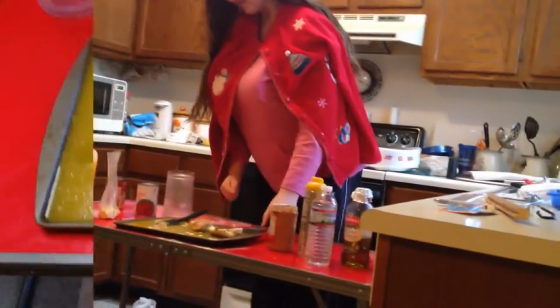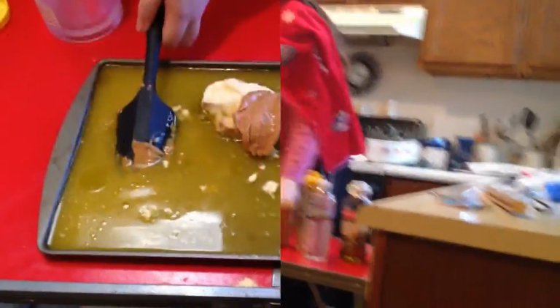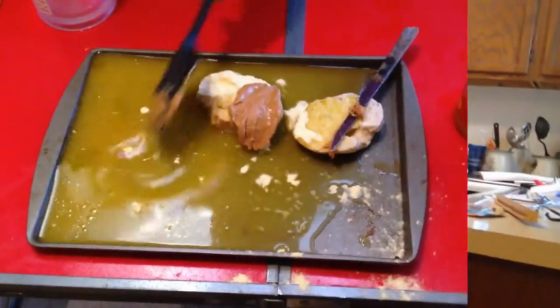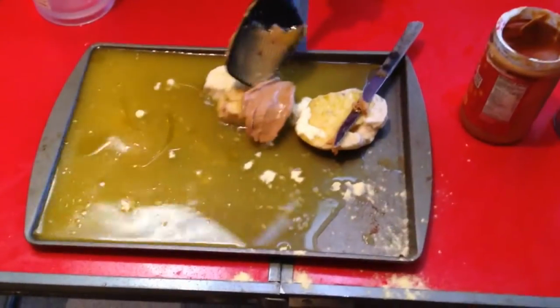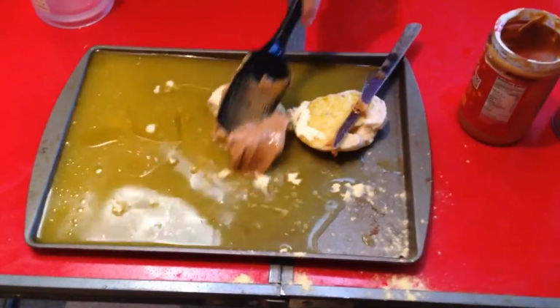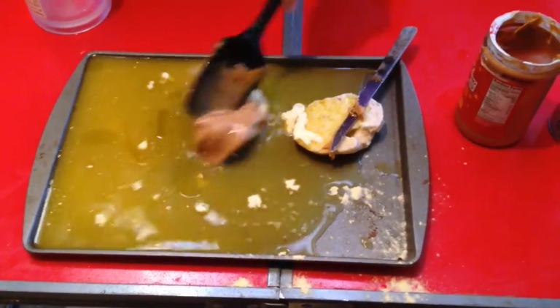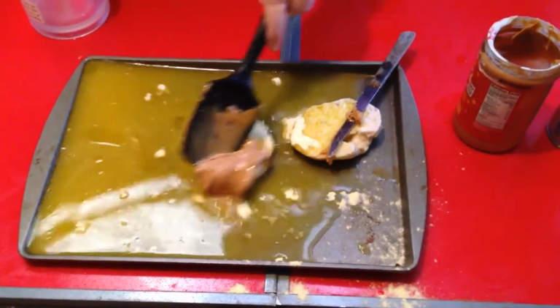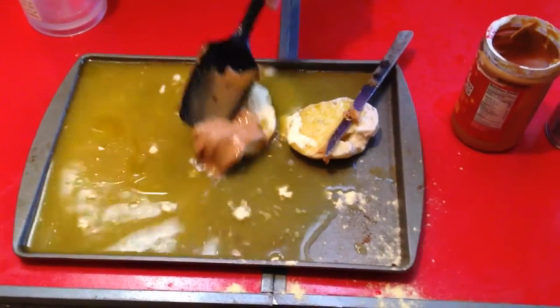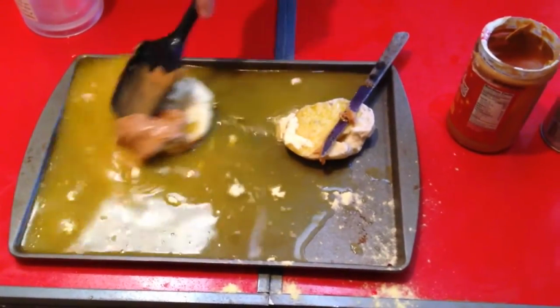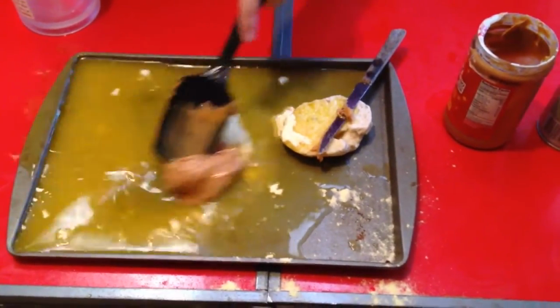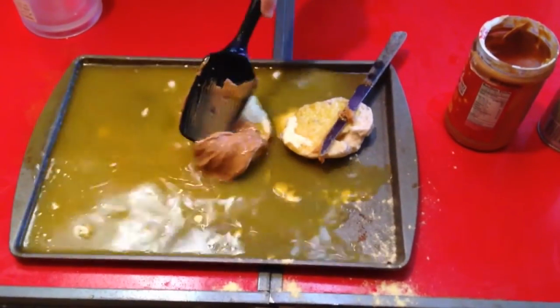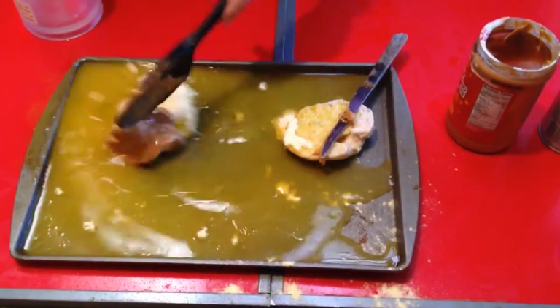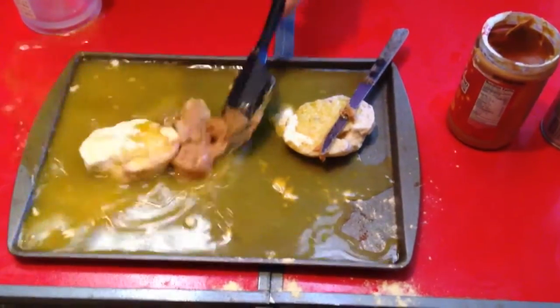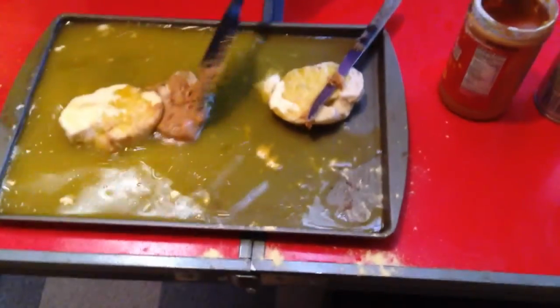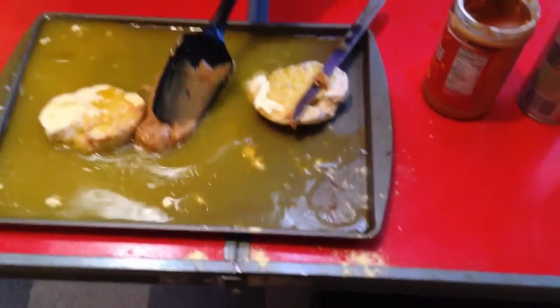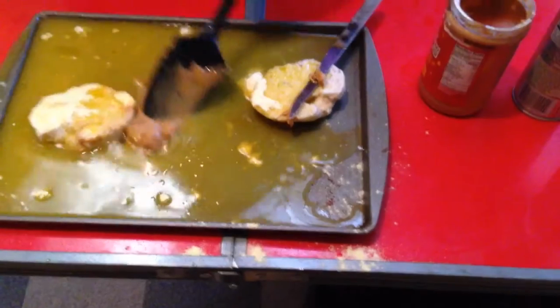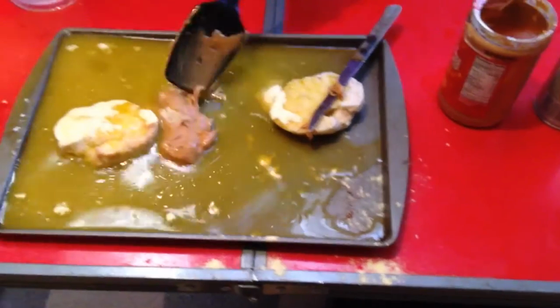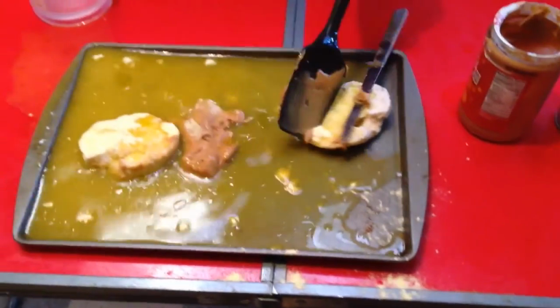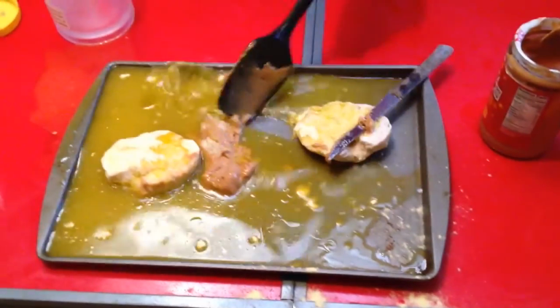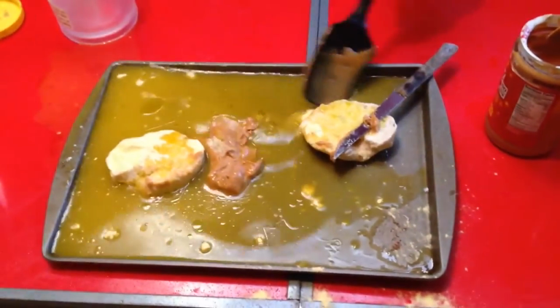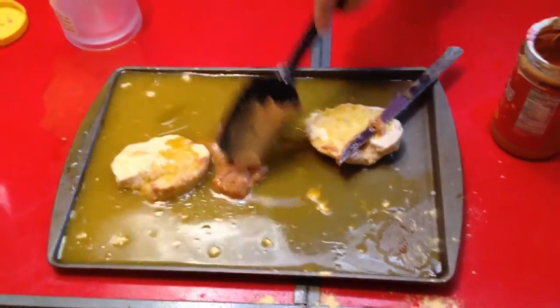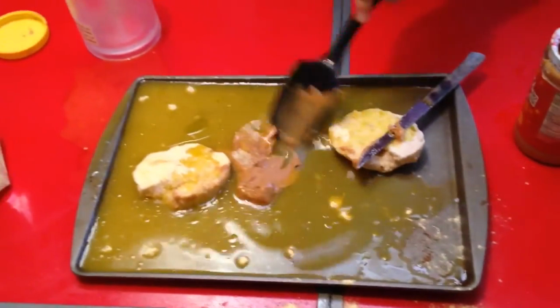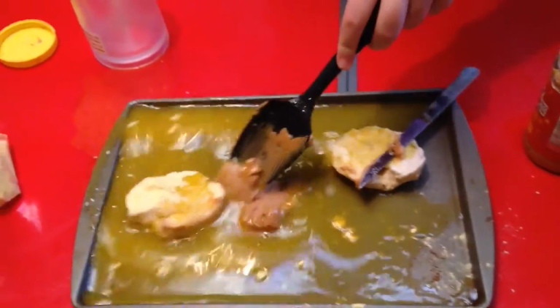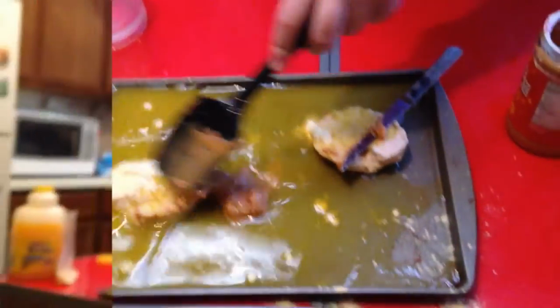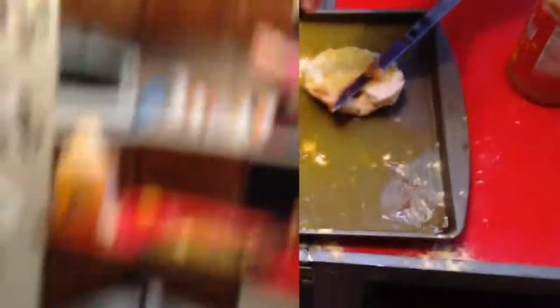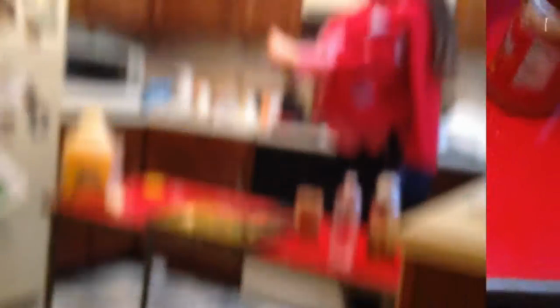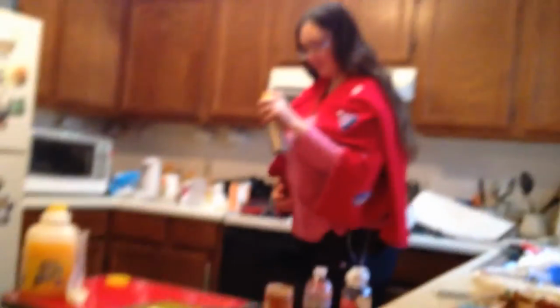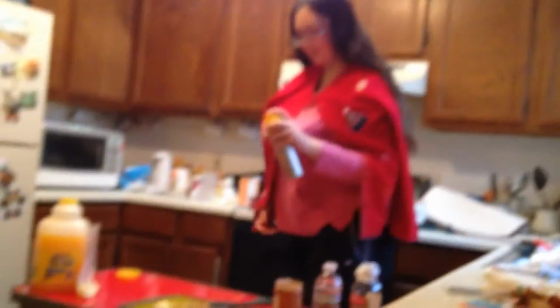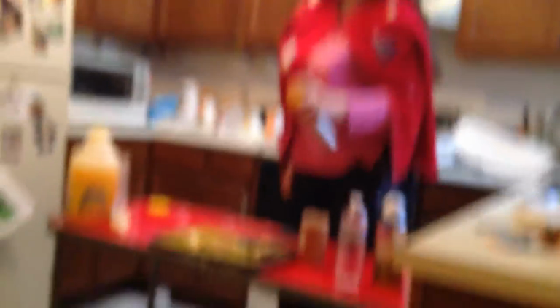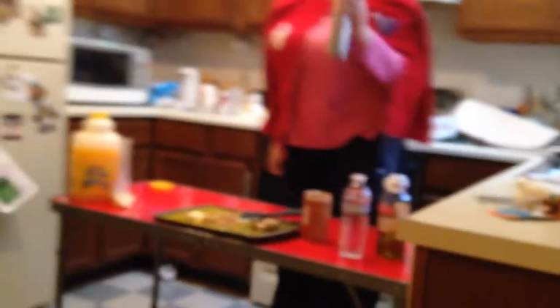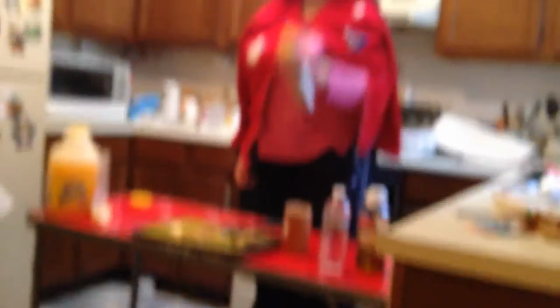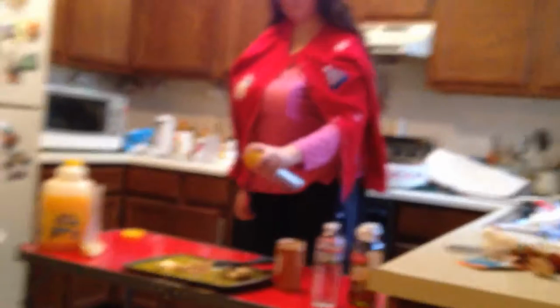Next, you need to stir up your ingredients. And now you've got to put in the smallest amount of peanut butter you can — just whatever is possible.